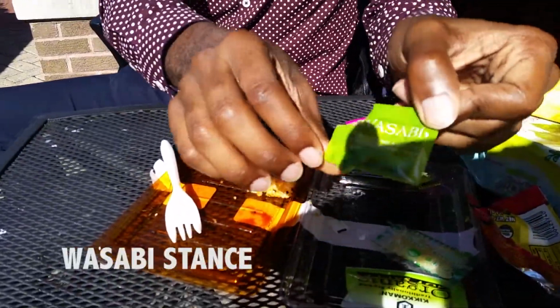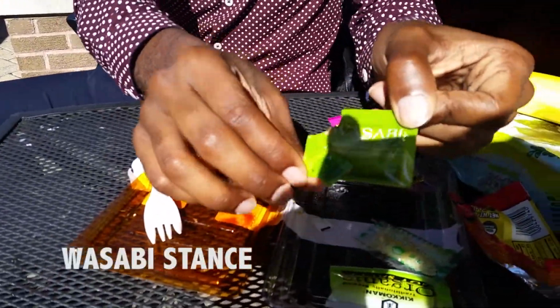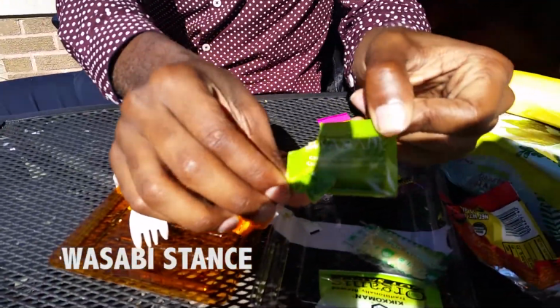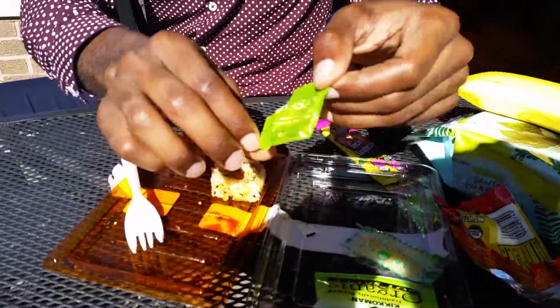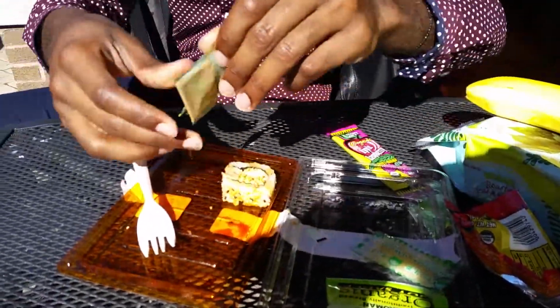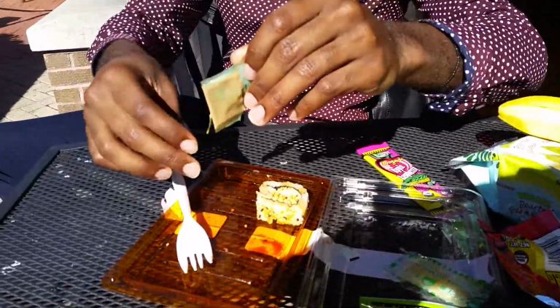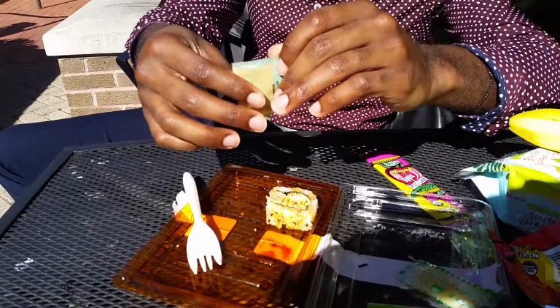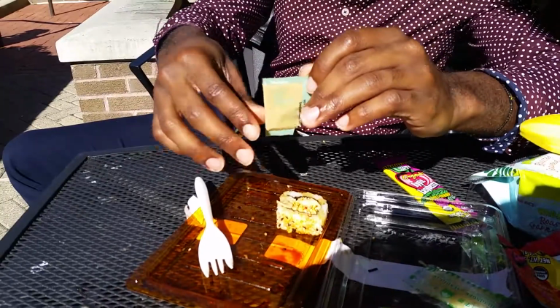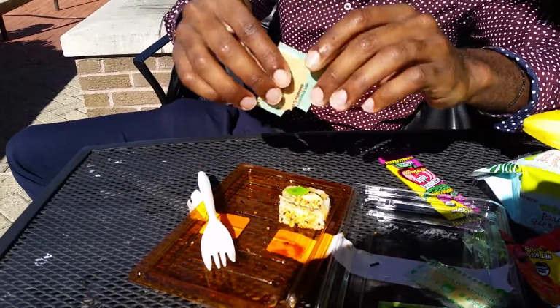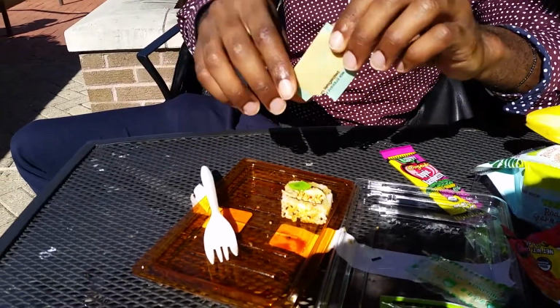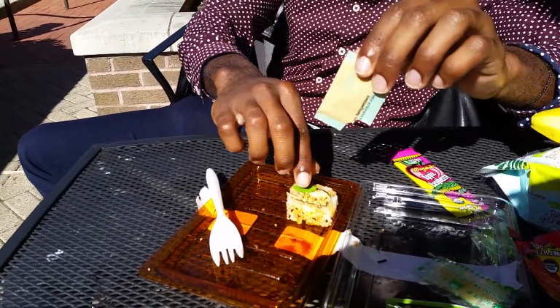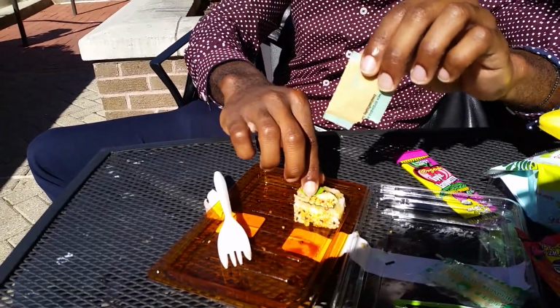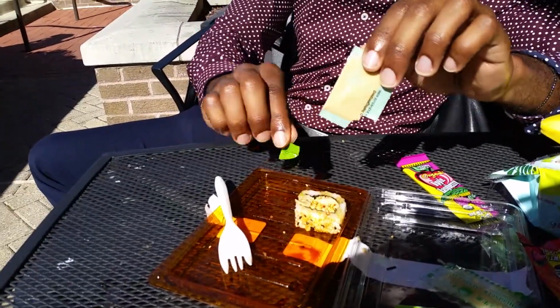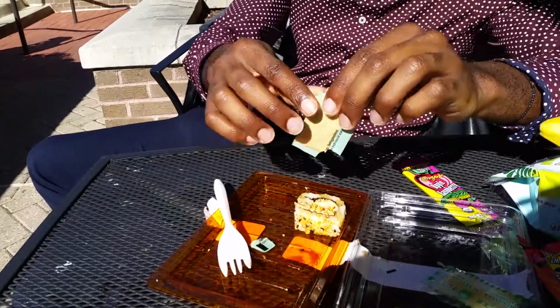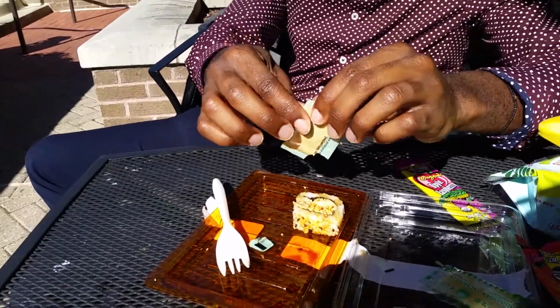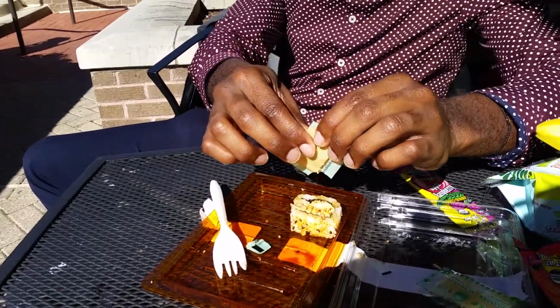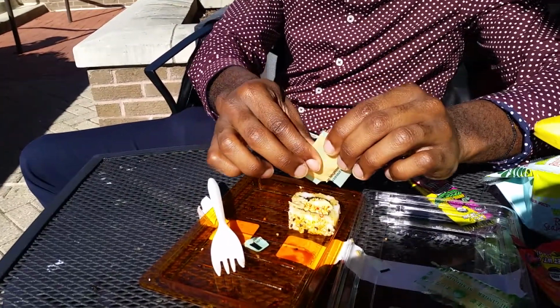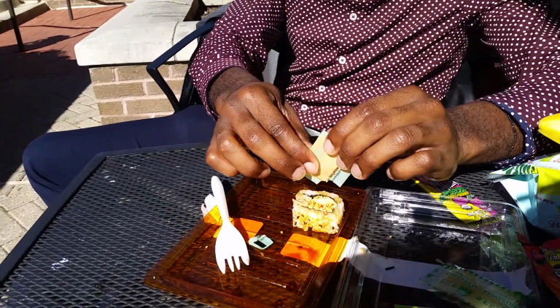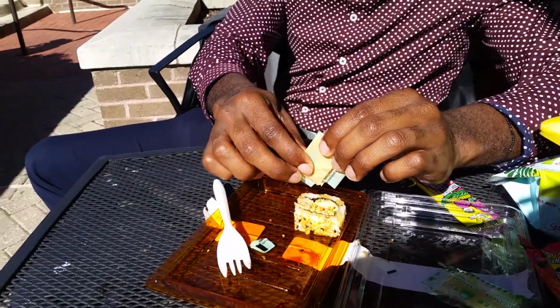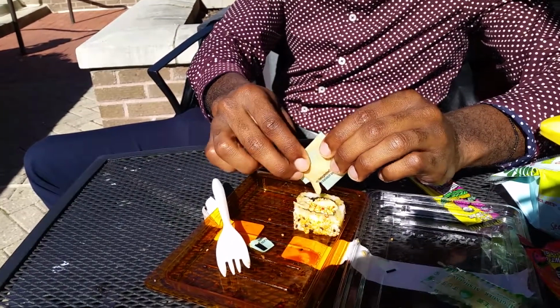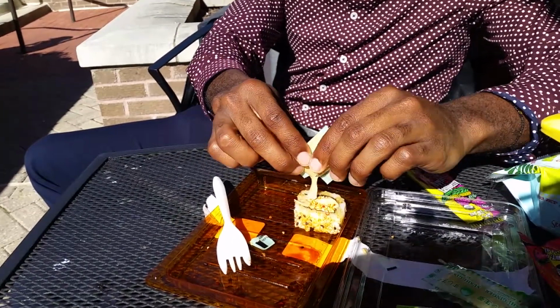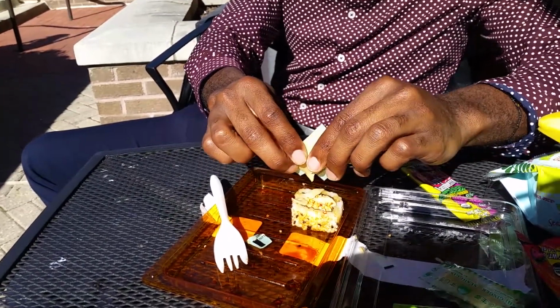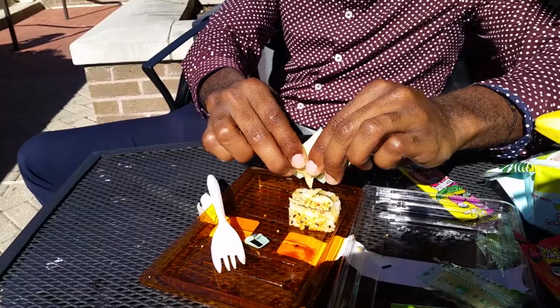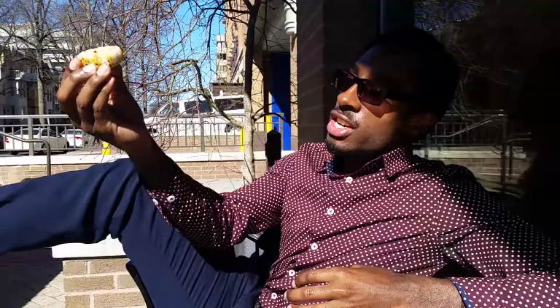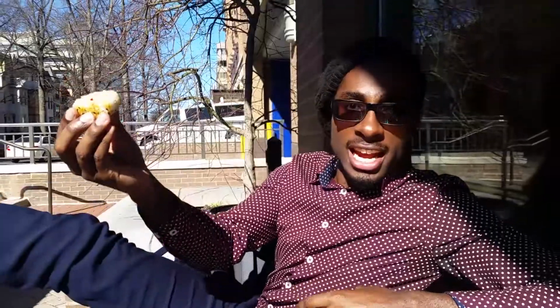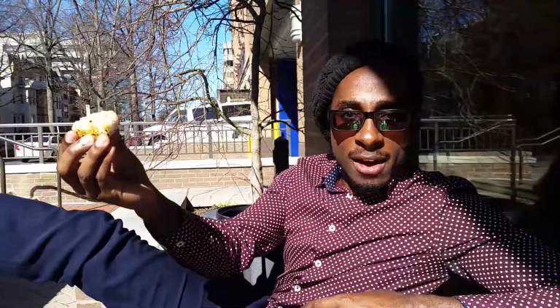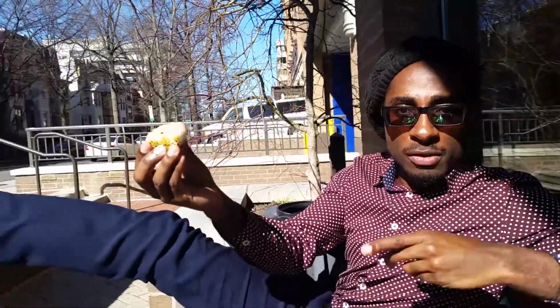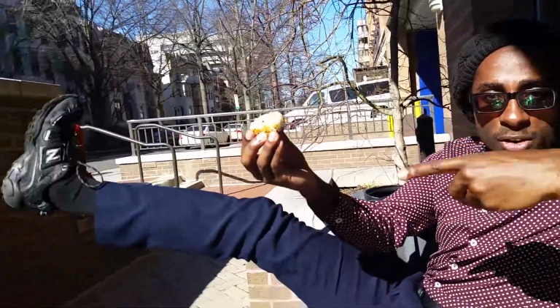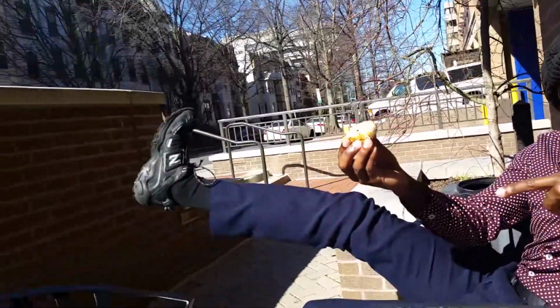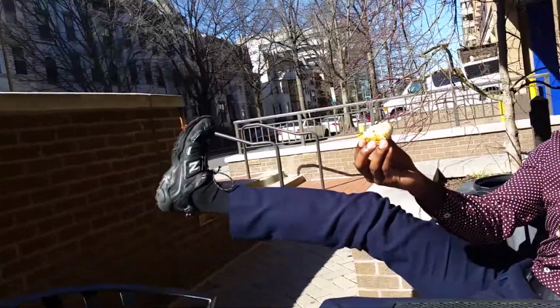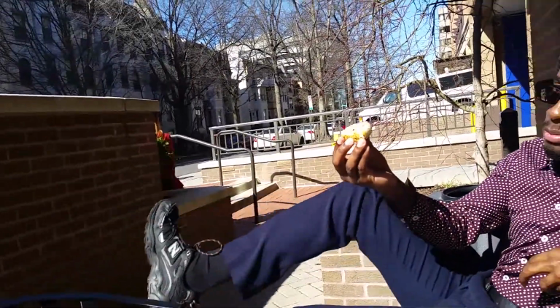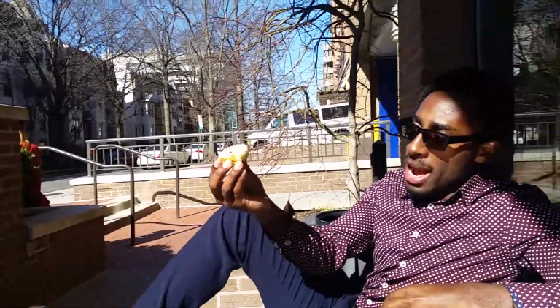I was at Trader Joe's earlier today, so I'm going to put a whole bunch of this right on my sushi. I got another name. You can kick that leg out first of all. Get it on the leg. Bring it back.